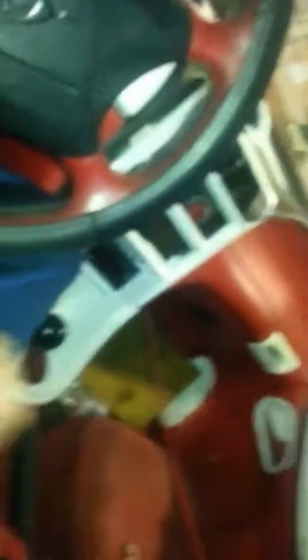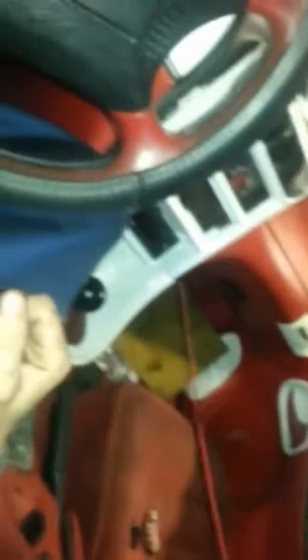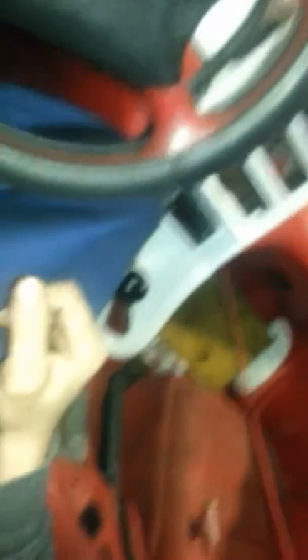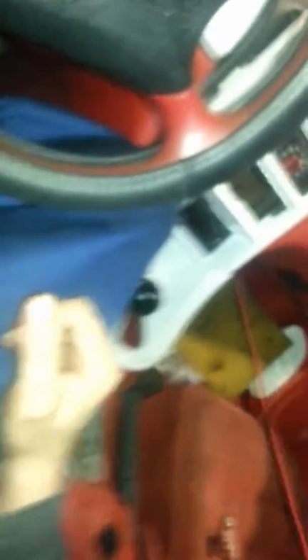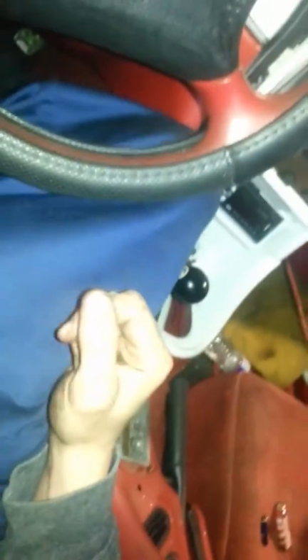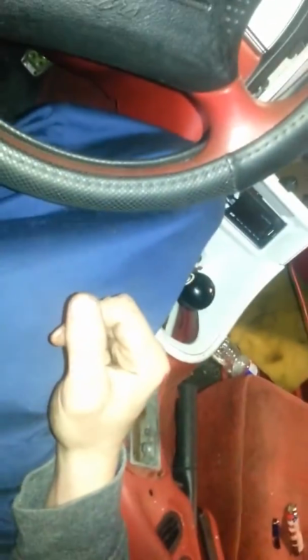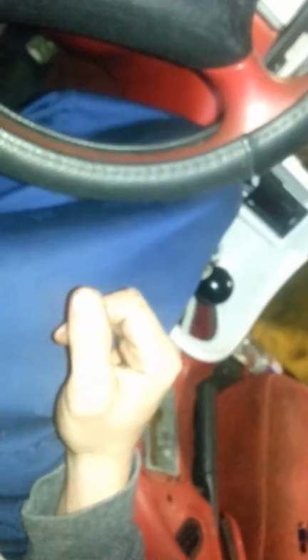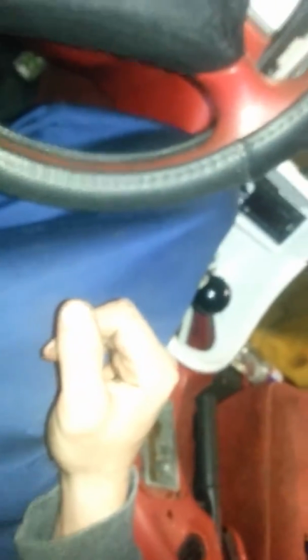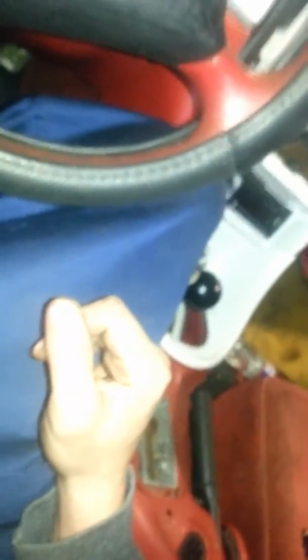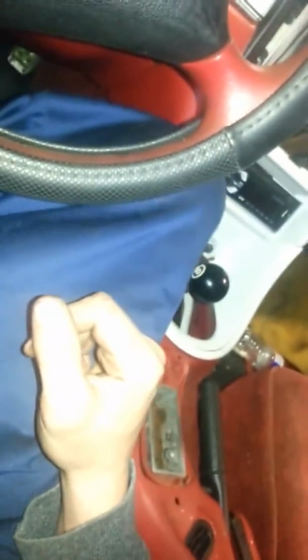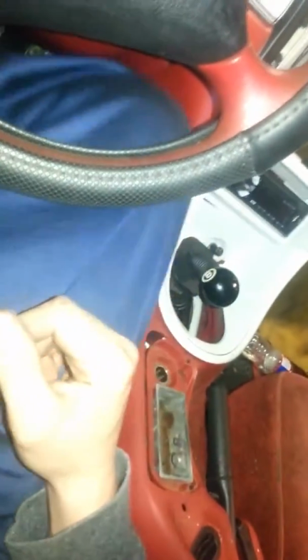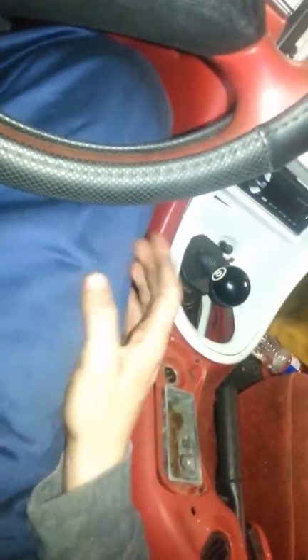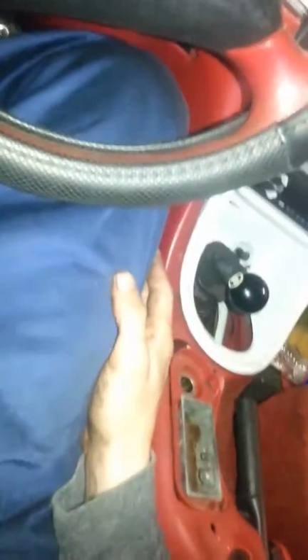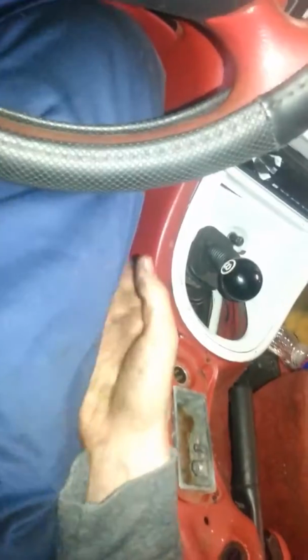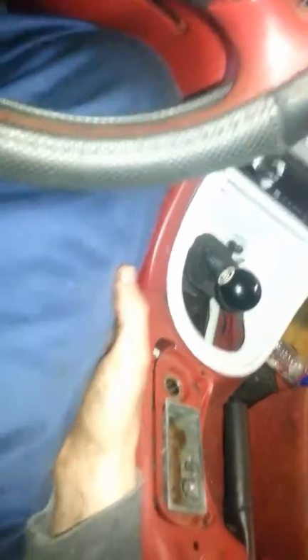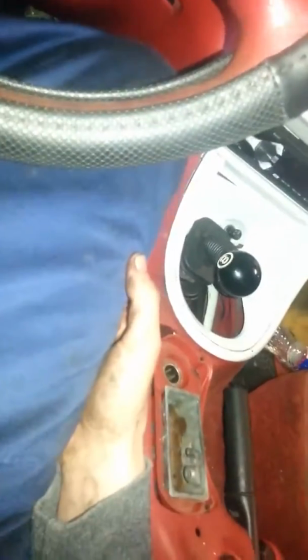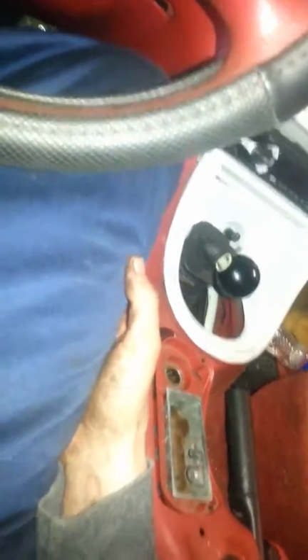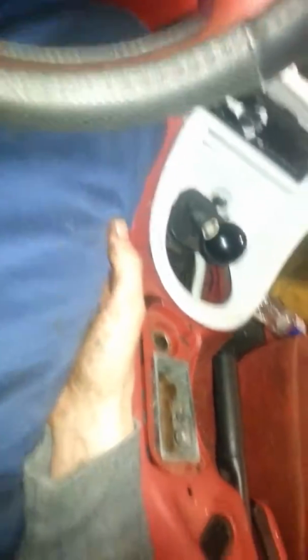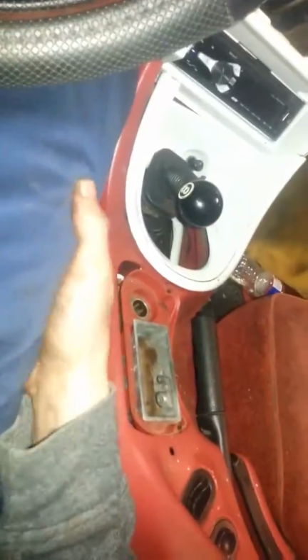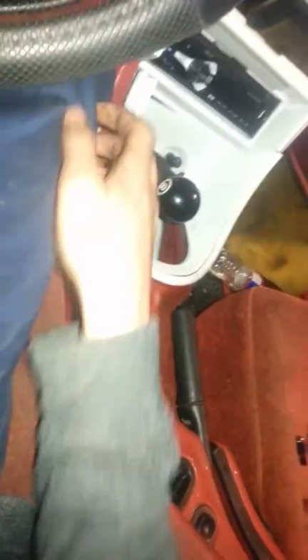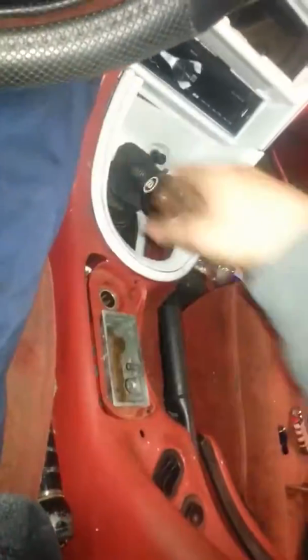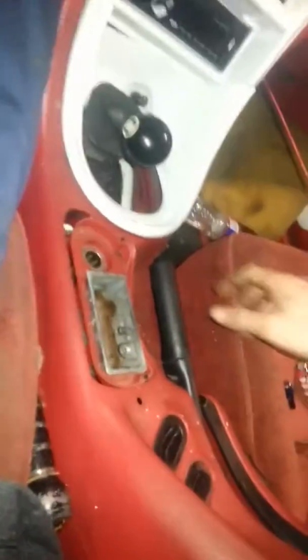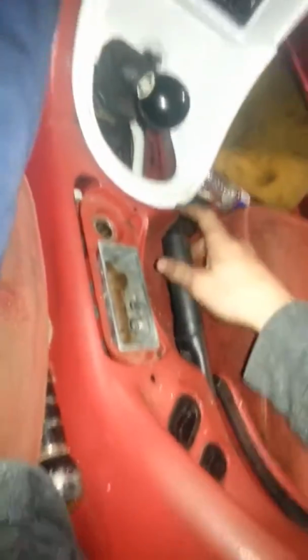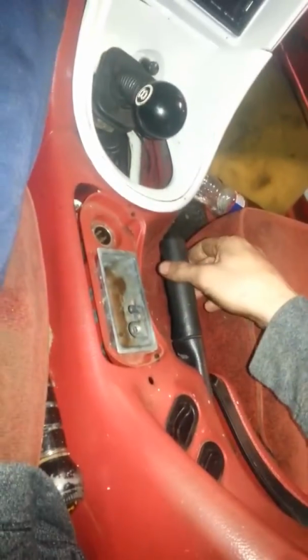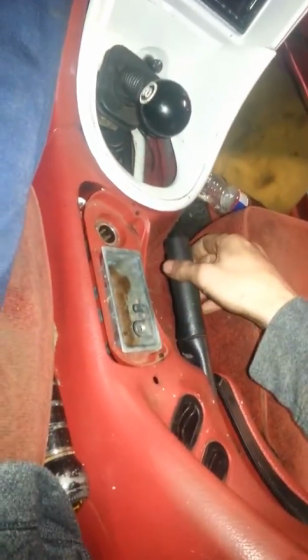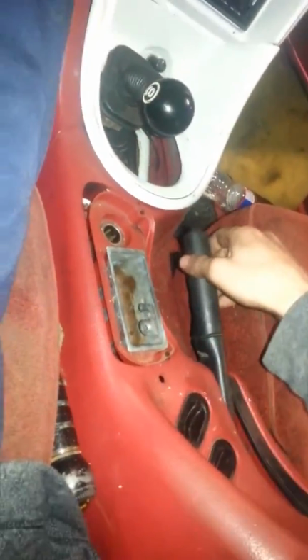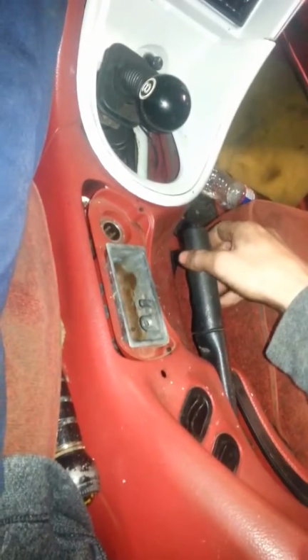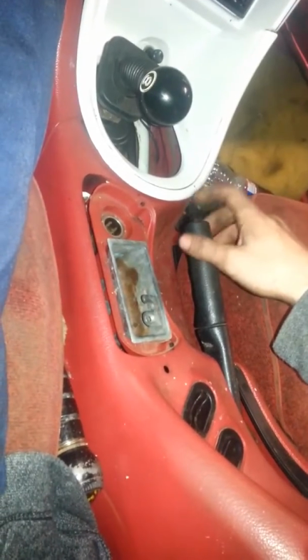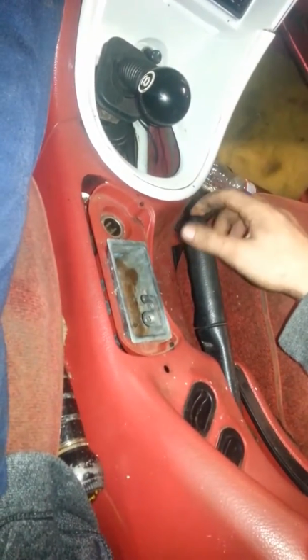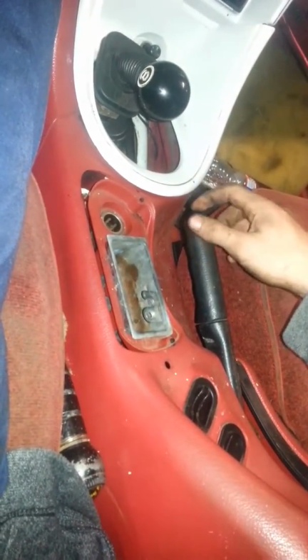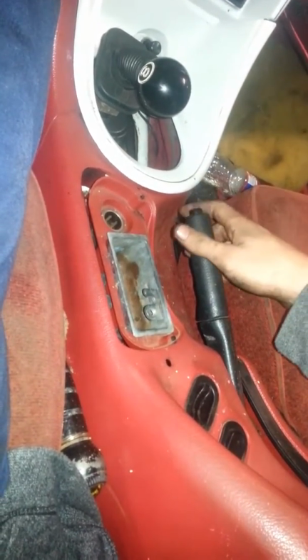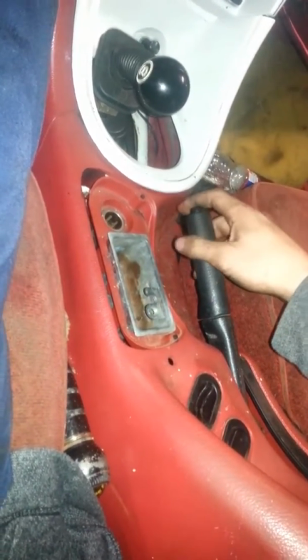All right YouTube, Garage Amino. Any of you guys searching up guessing games? How many clicks does it take for this emergency brake cable to go all the way up?